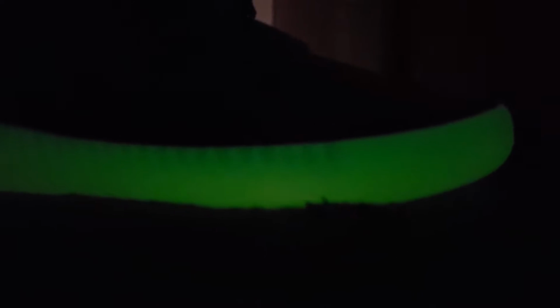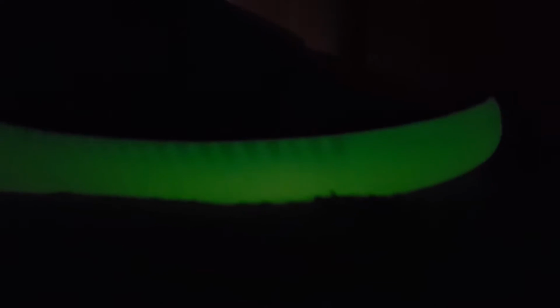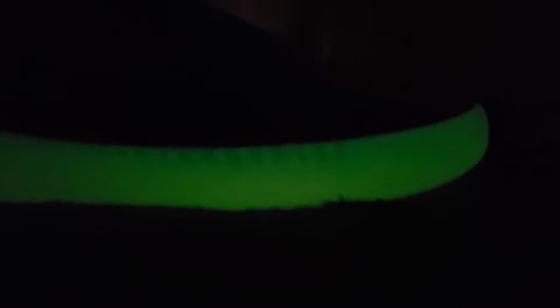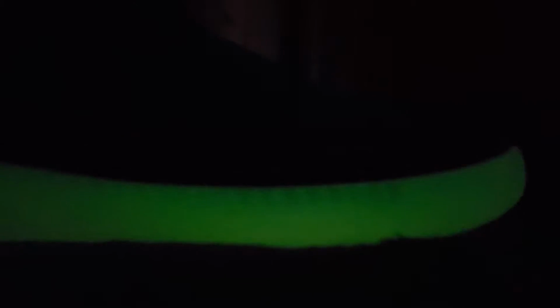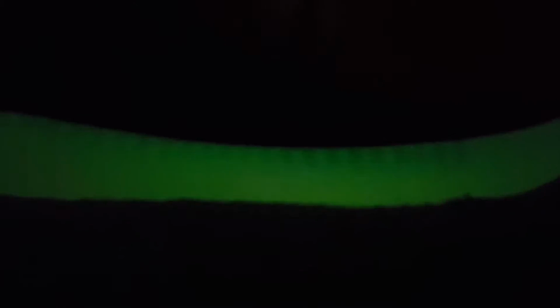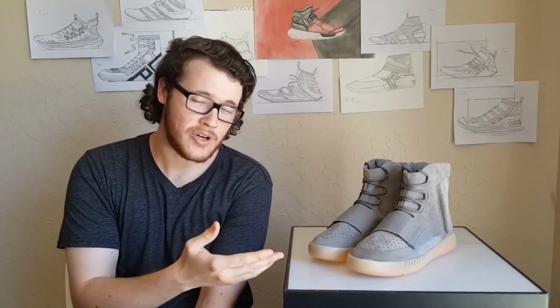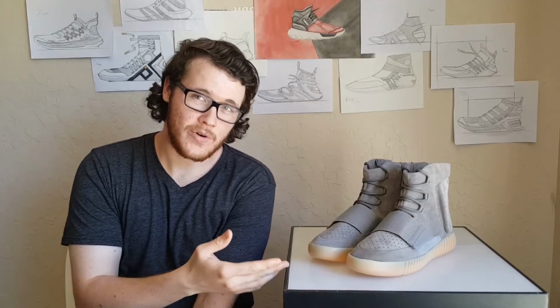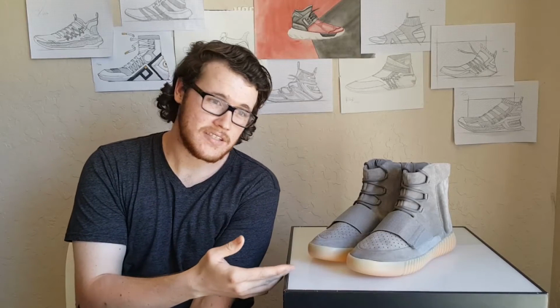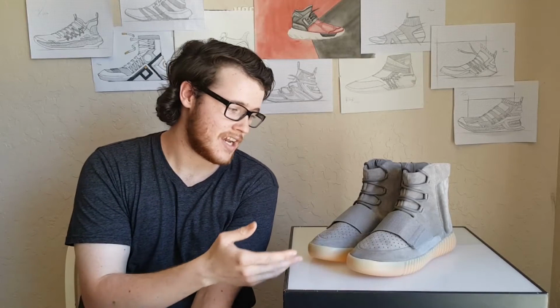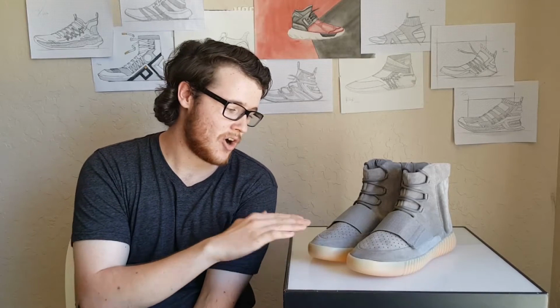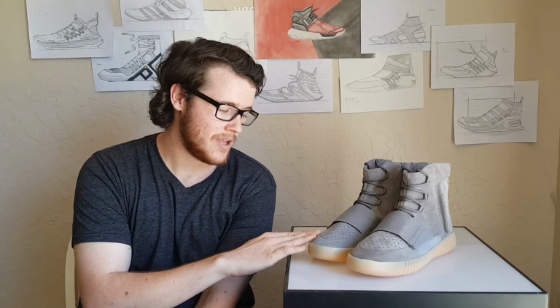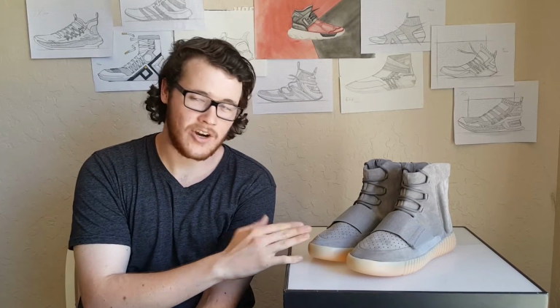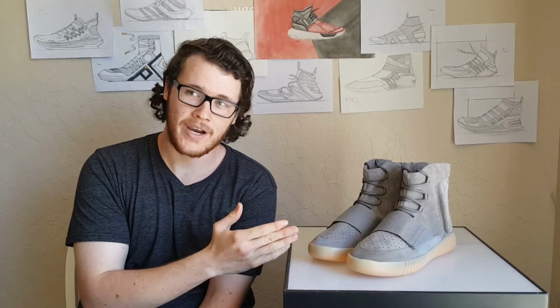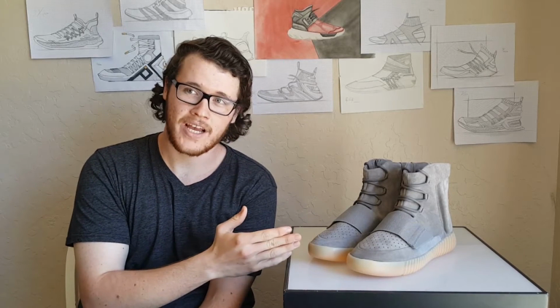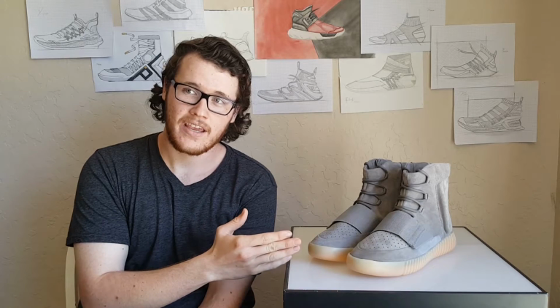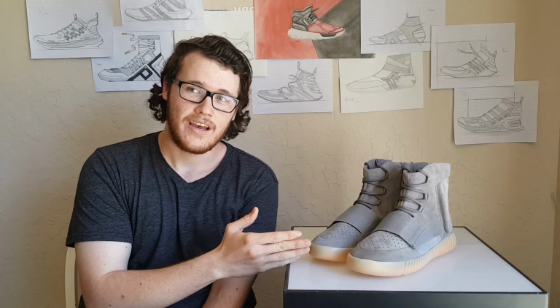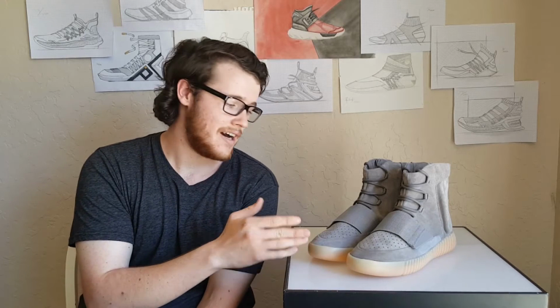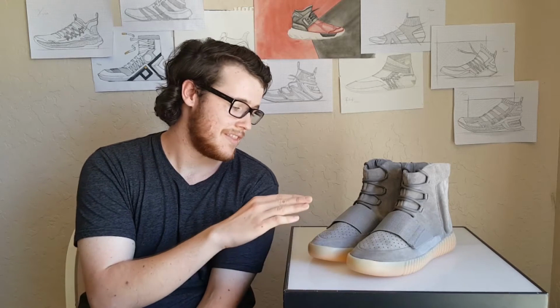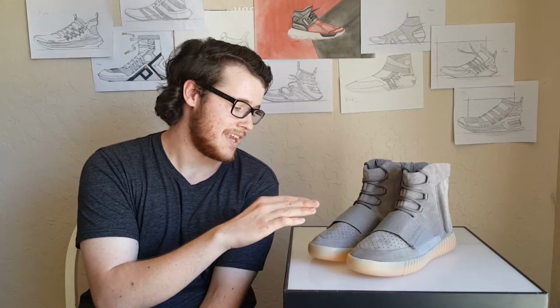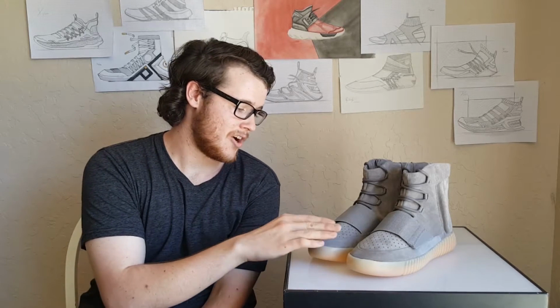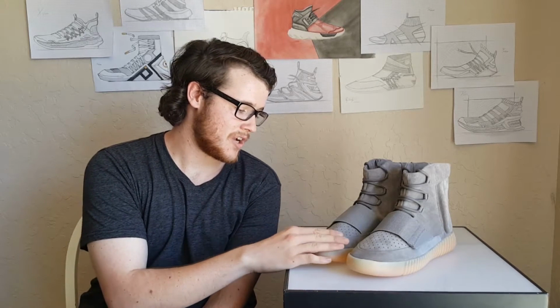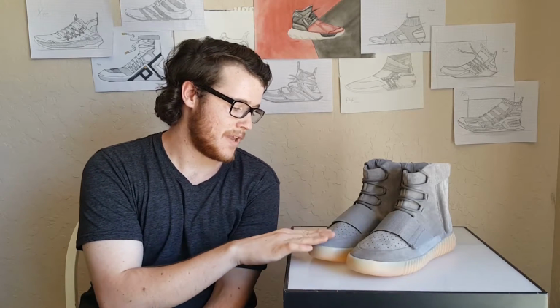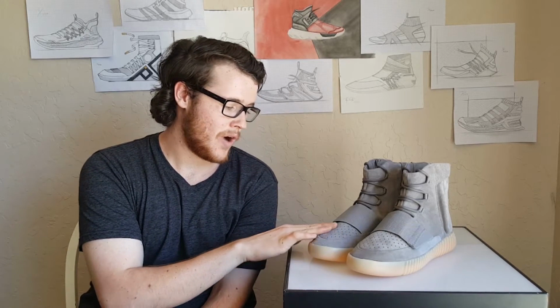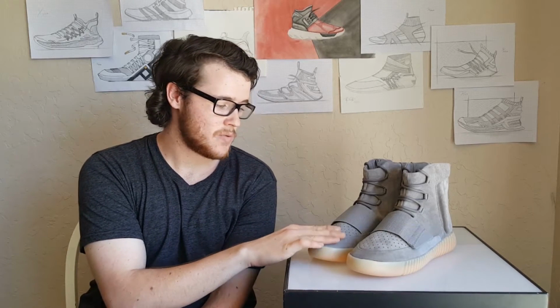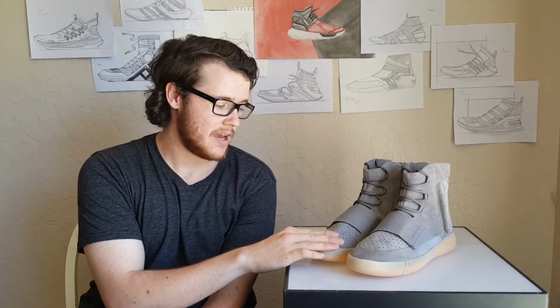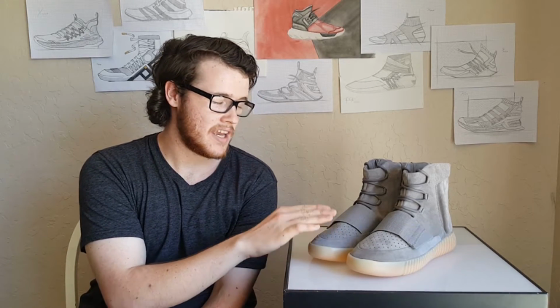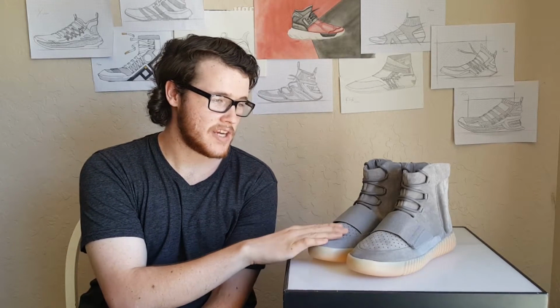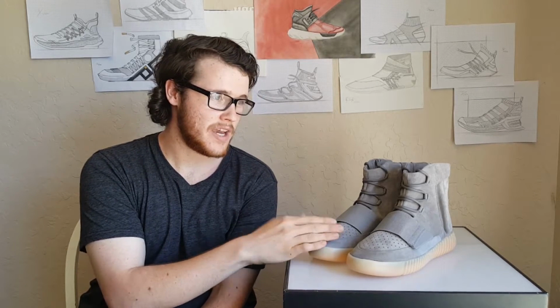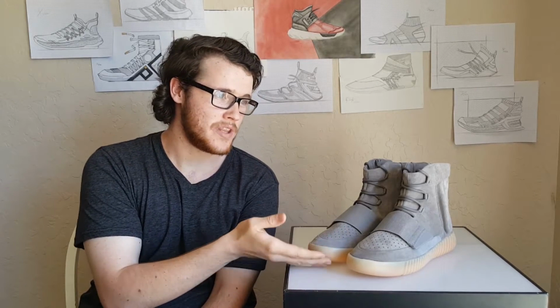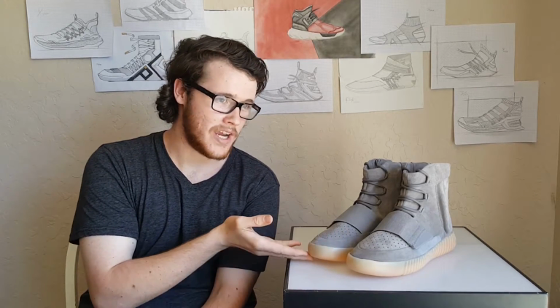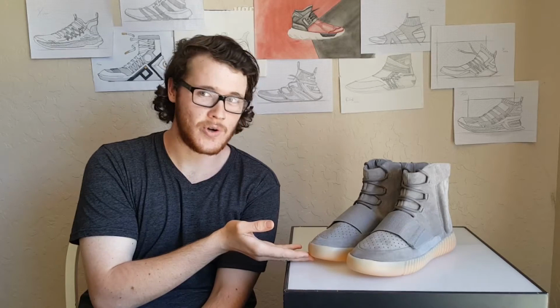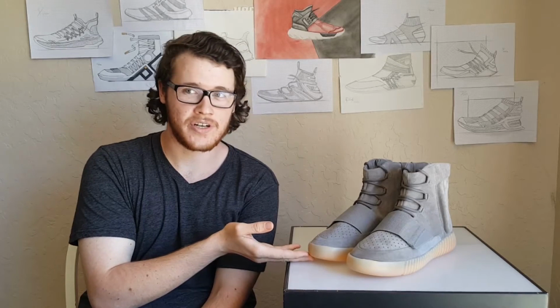These shoes come in multiple colorways. They come in all black, called Pirate Black. They also come in a gray suede with a white sole underneath.